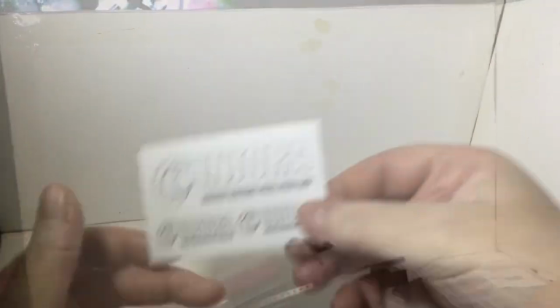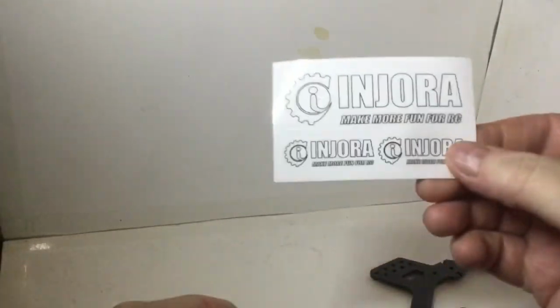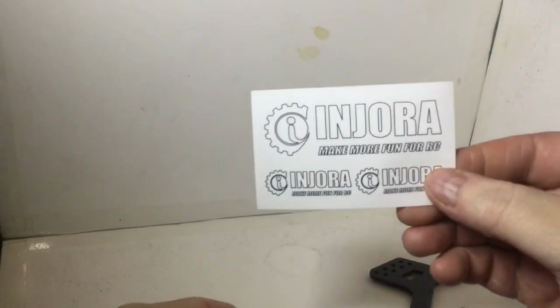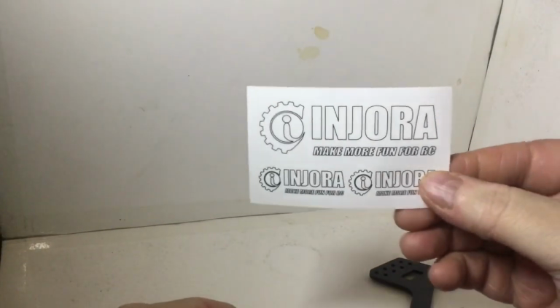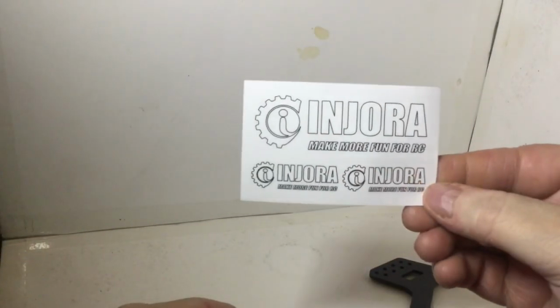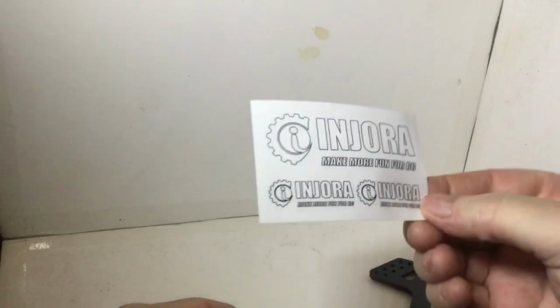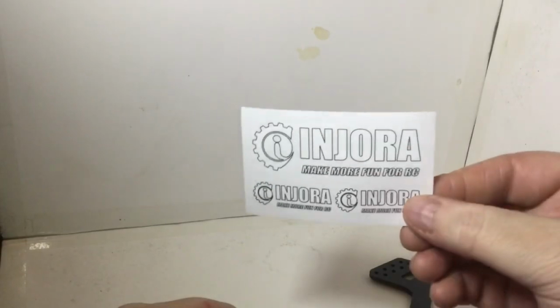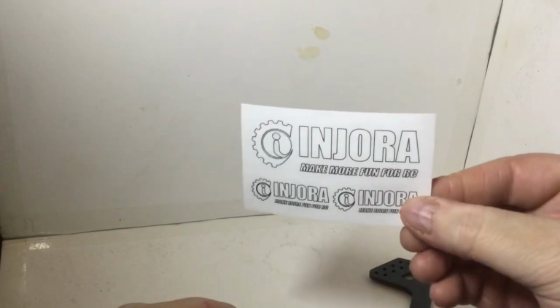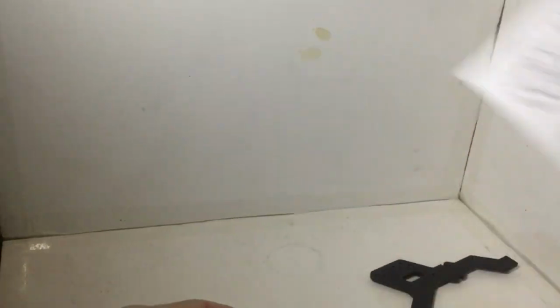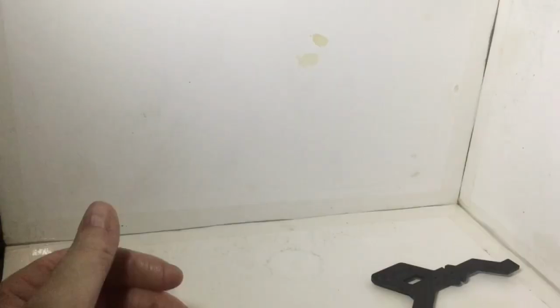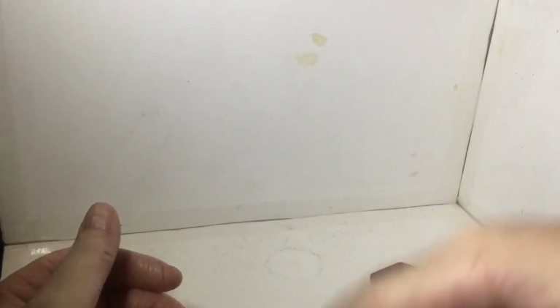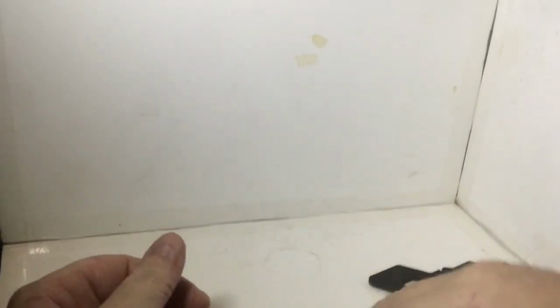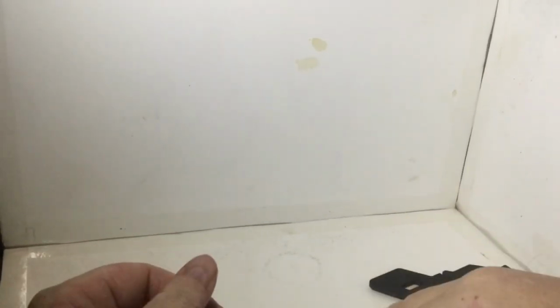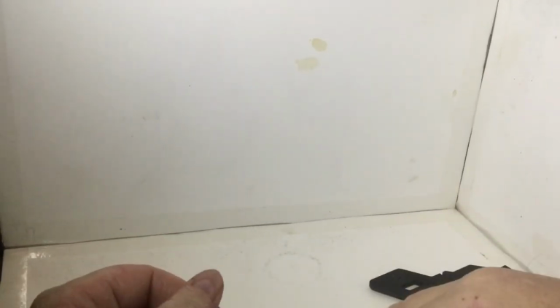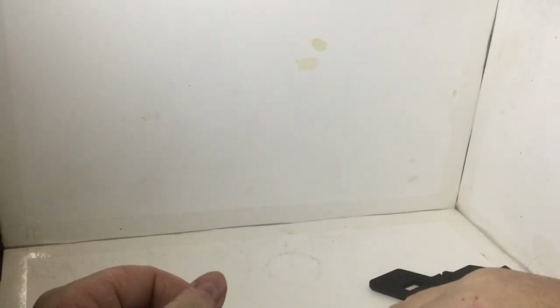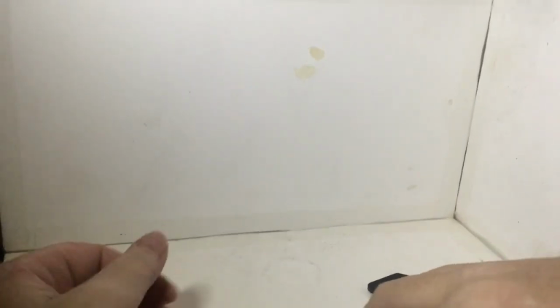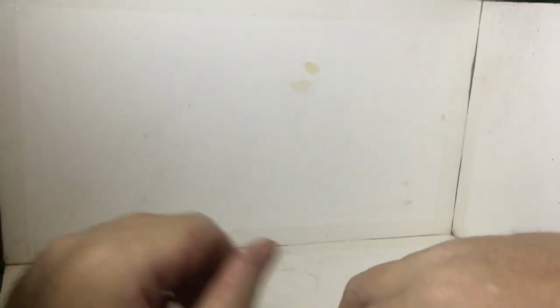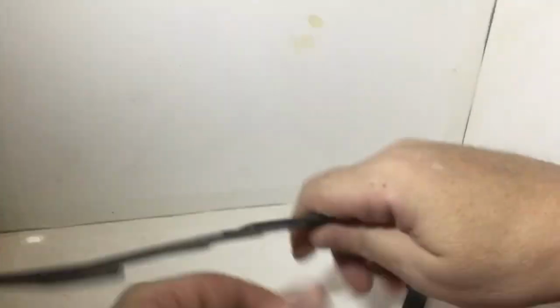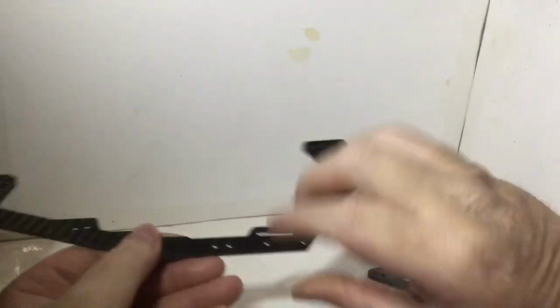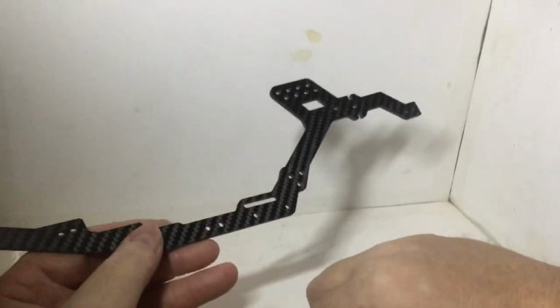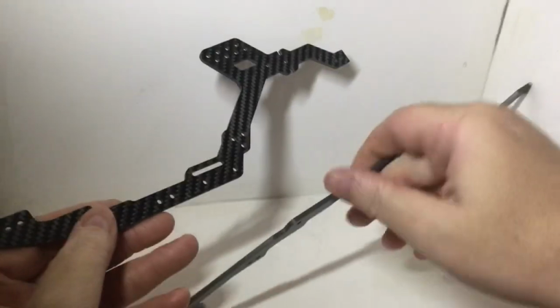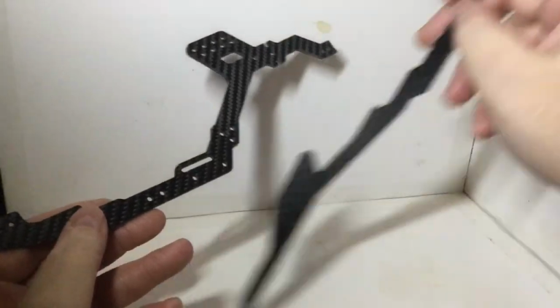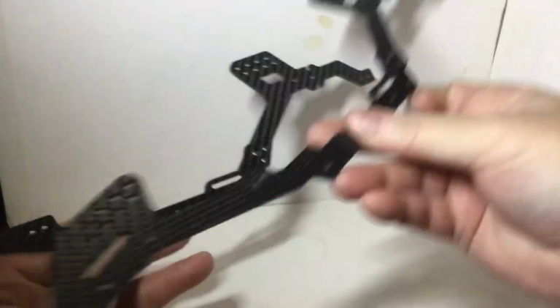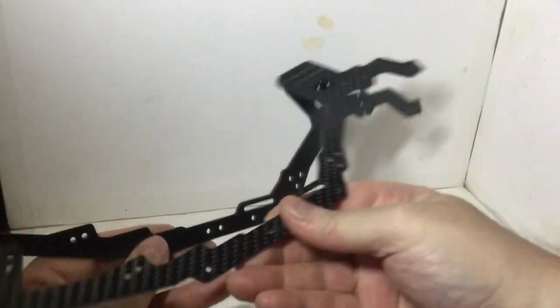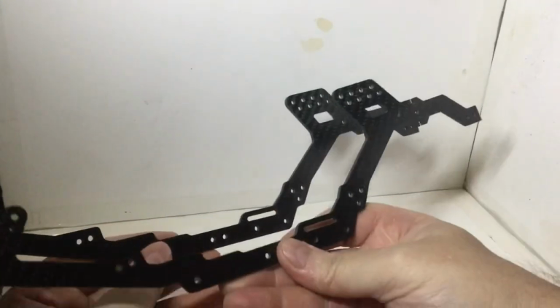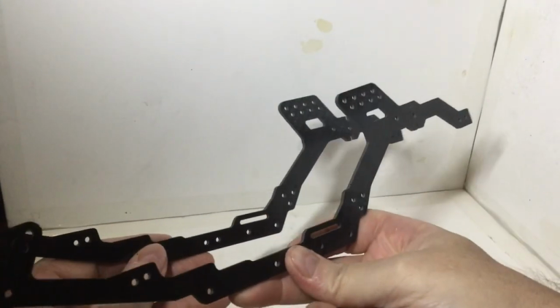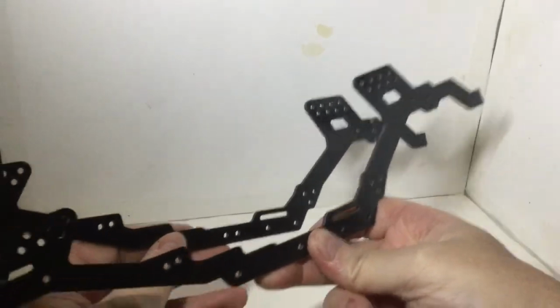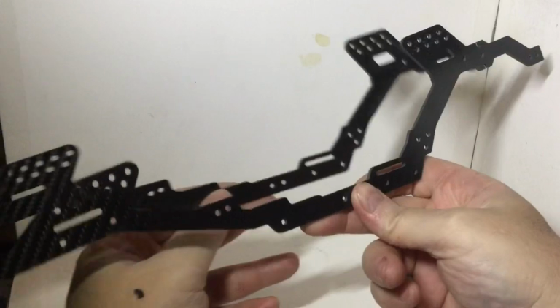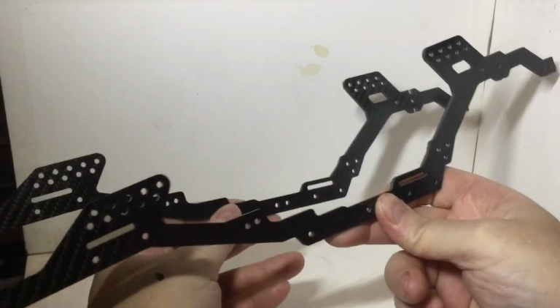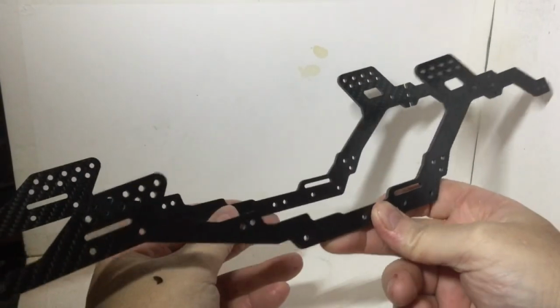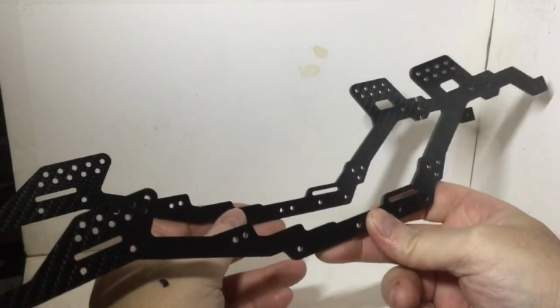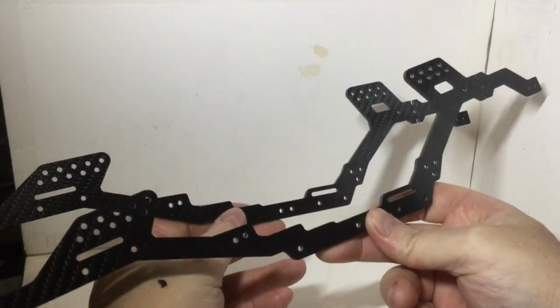We also get two of these thicker sheets. And that's all the parts, so let's see what it looks like when we actually put this thing together — I'll show you the whole thing when it's built.